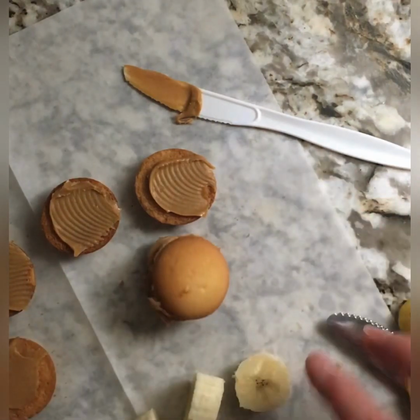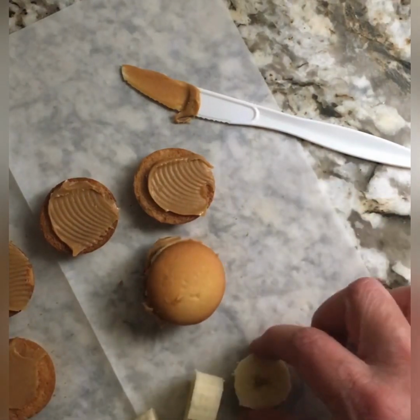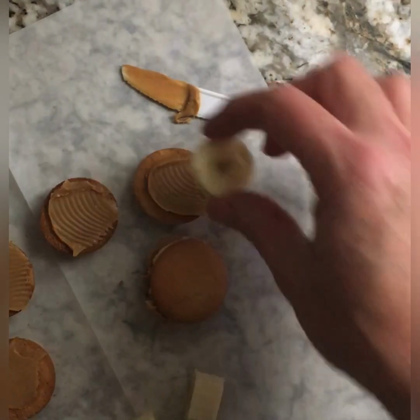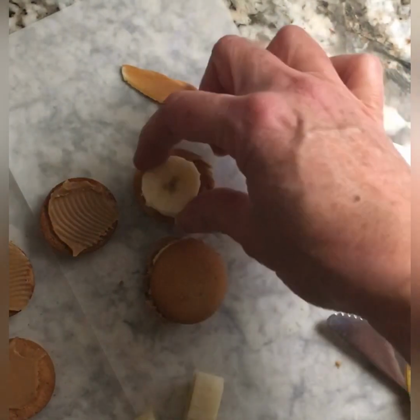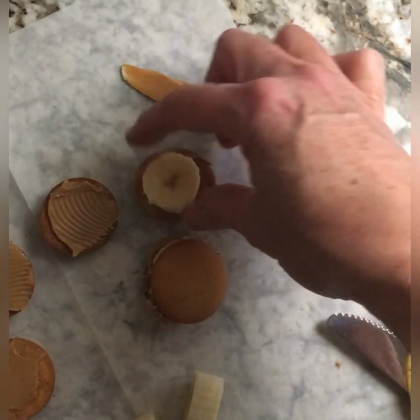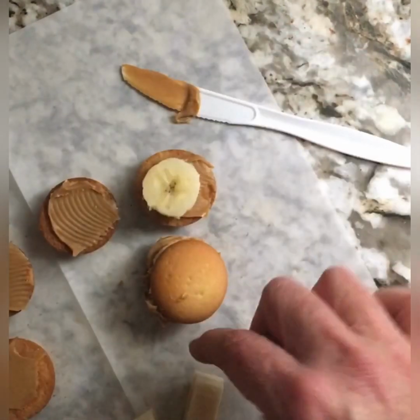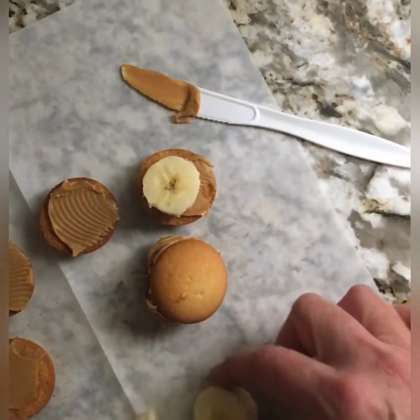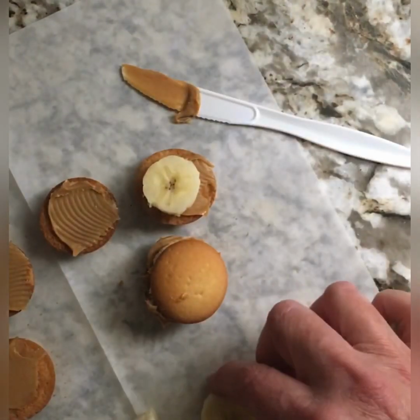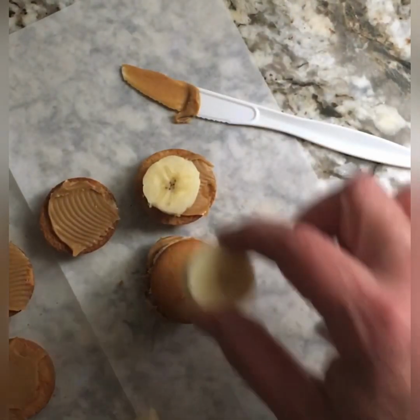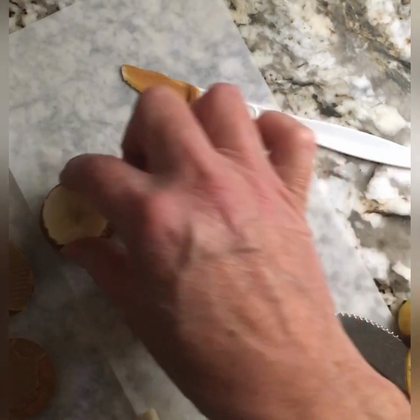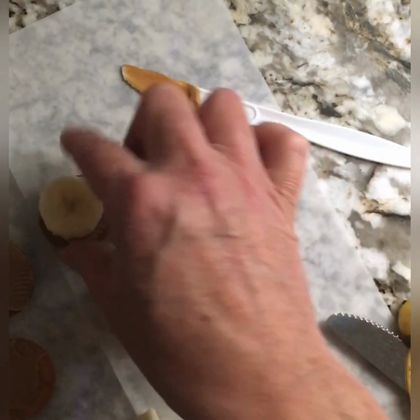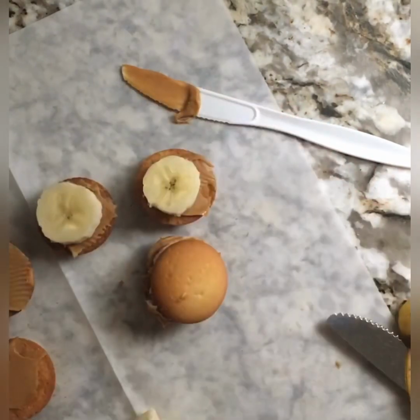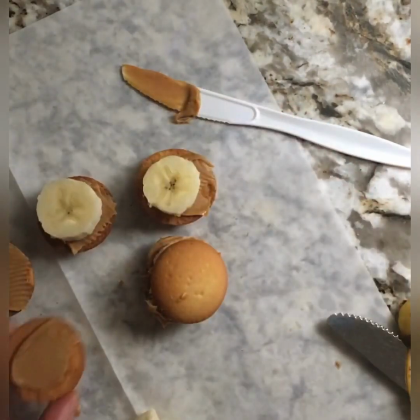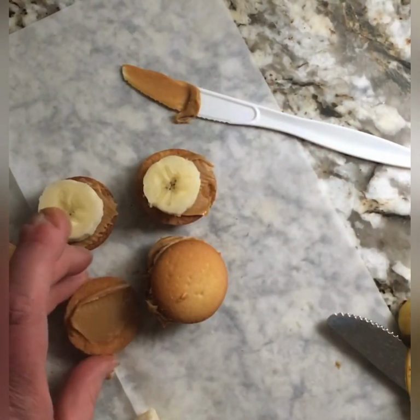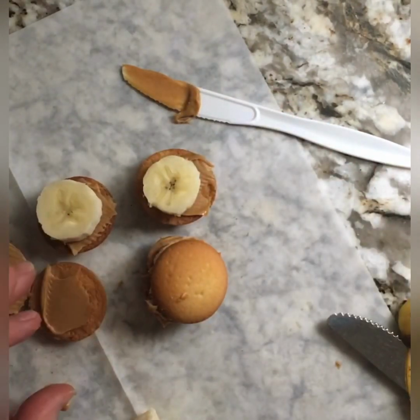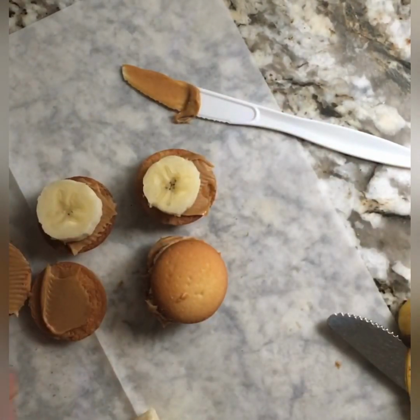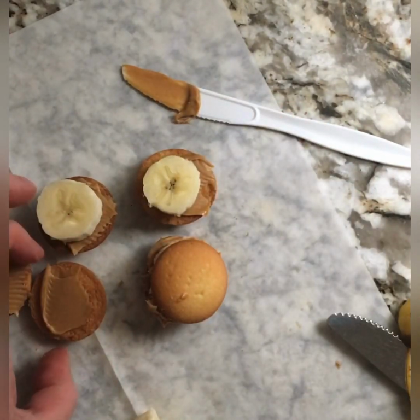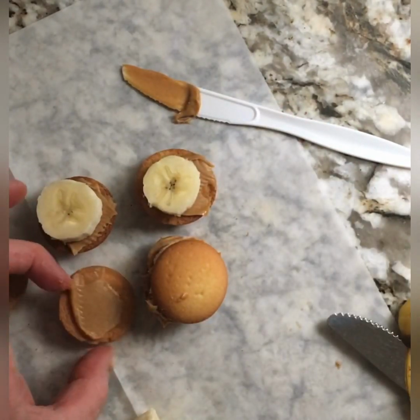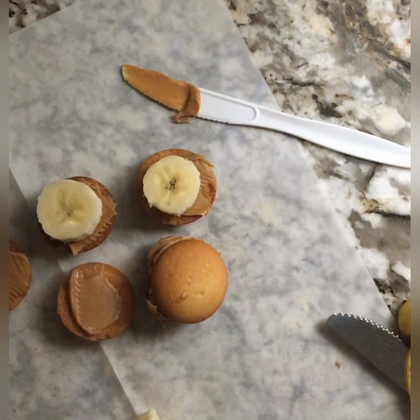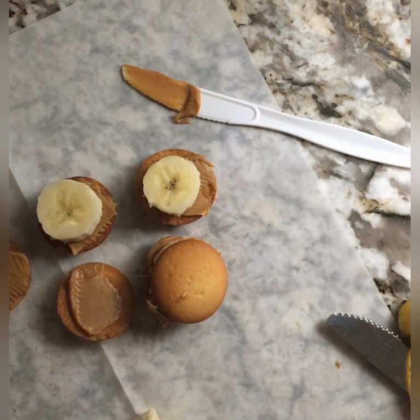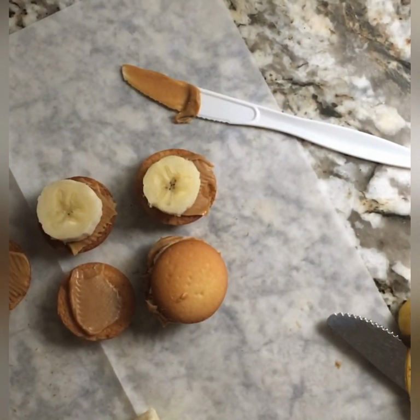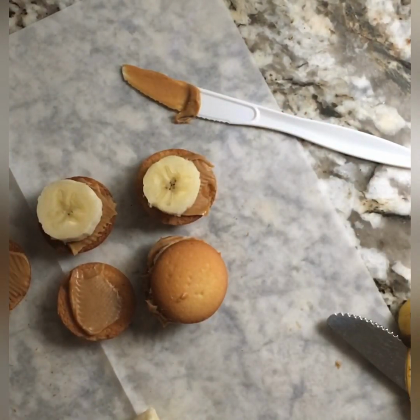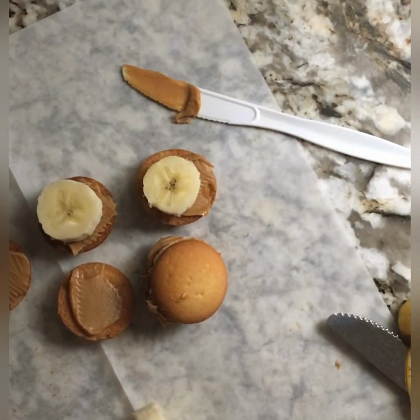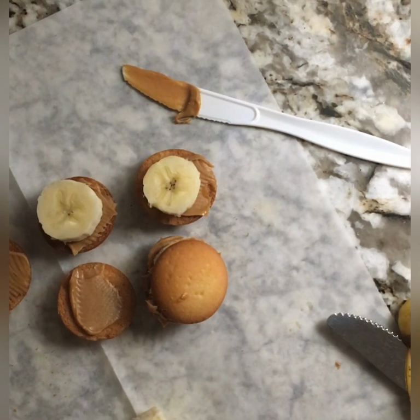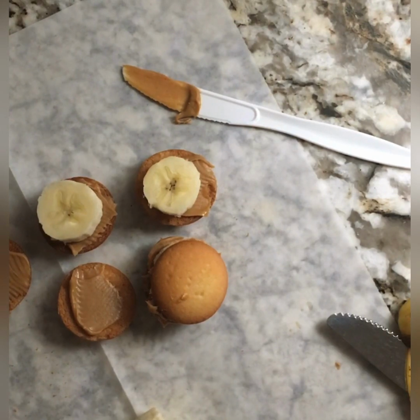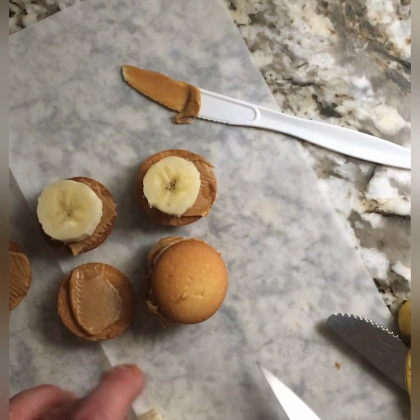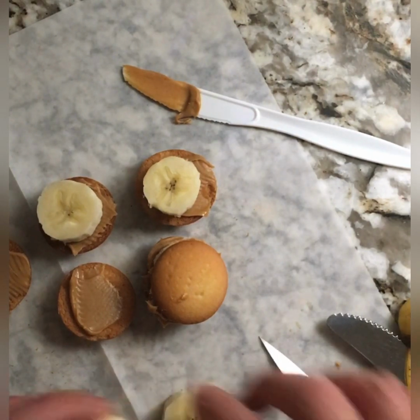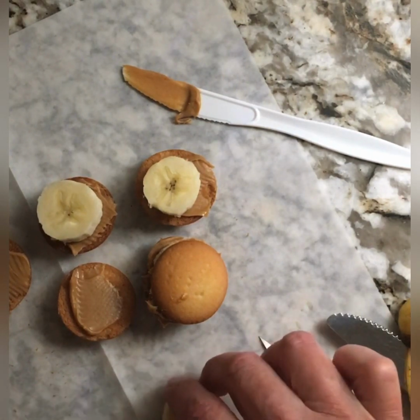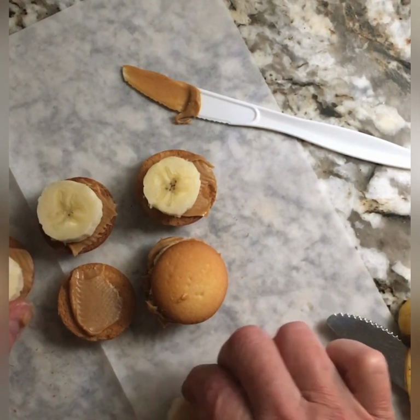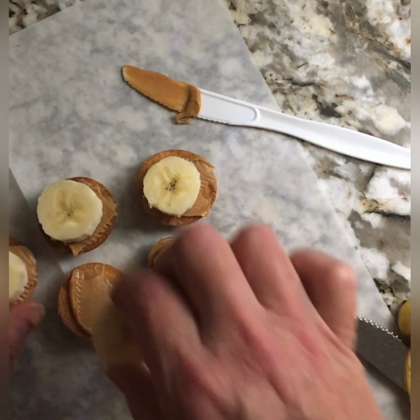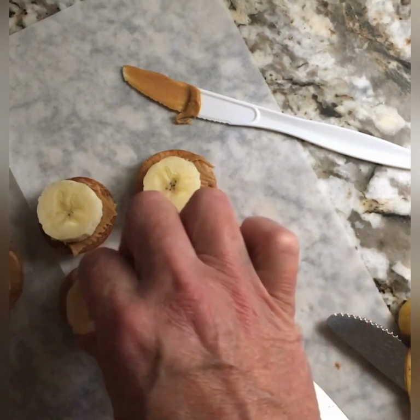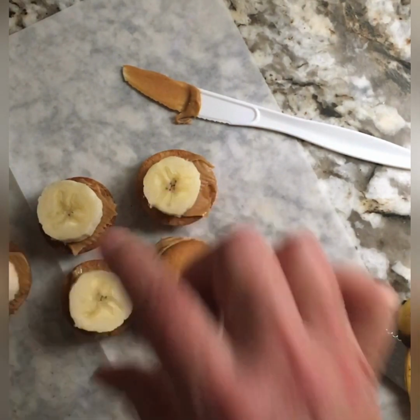They're so versatile and so delicious together. You wouldn't think — maybe you already do this — but this is just a great healthy snack for any age.